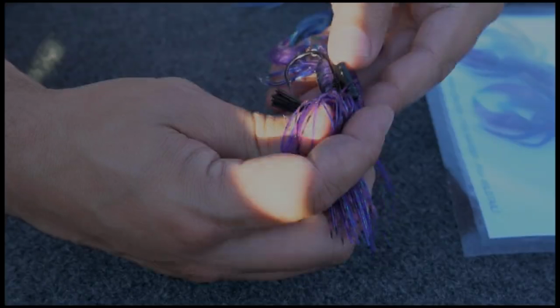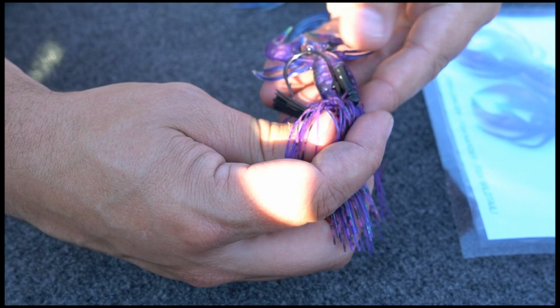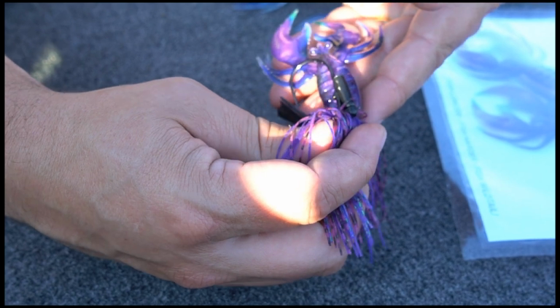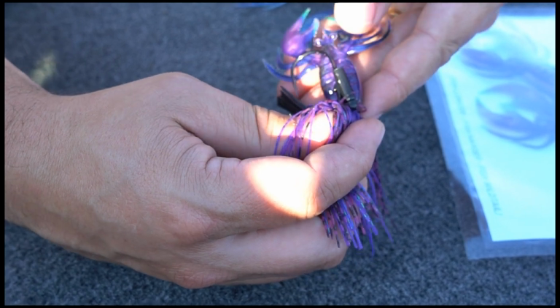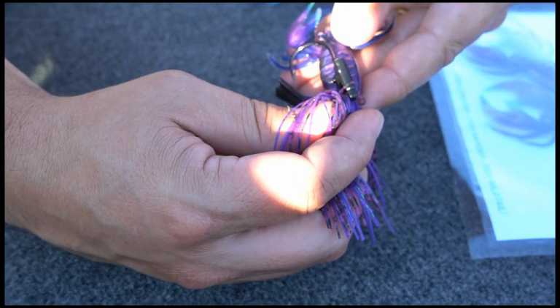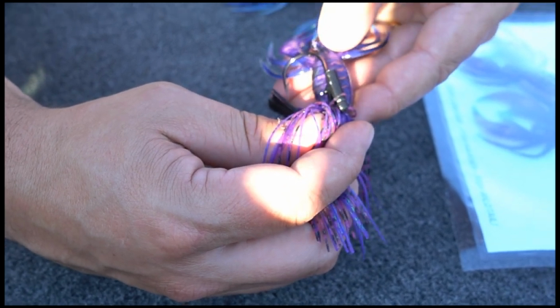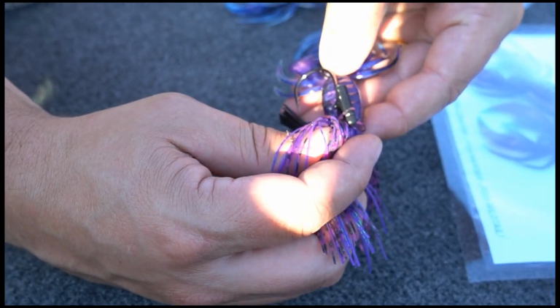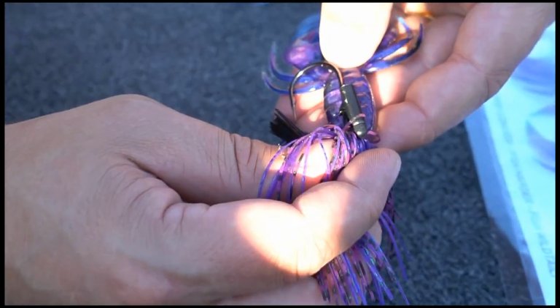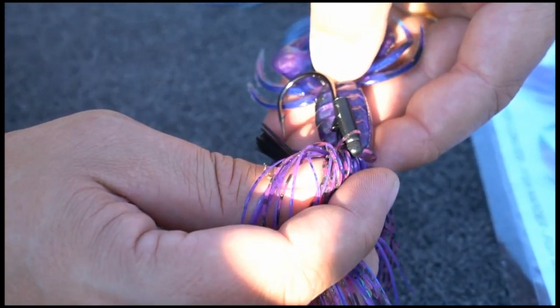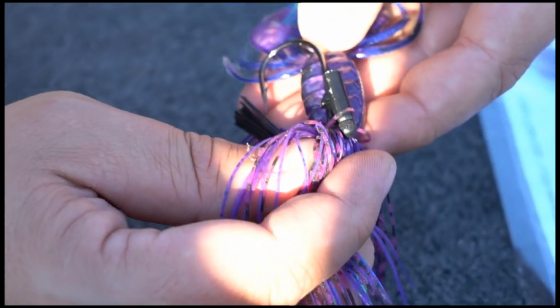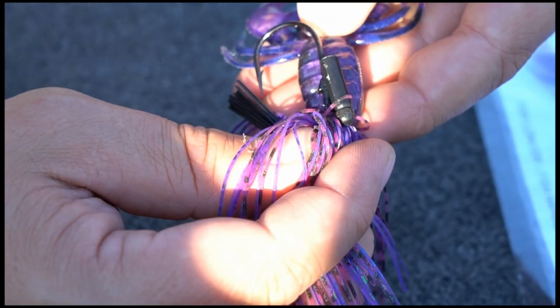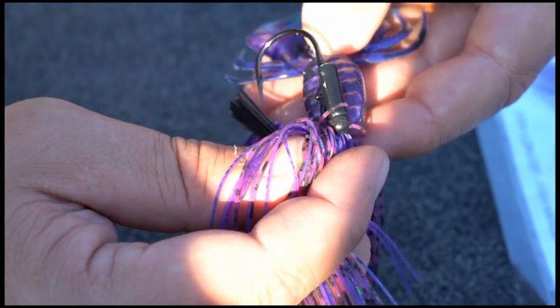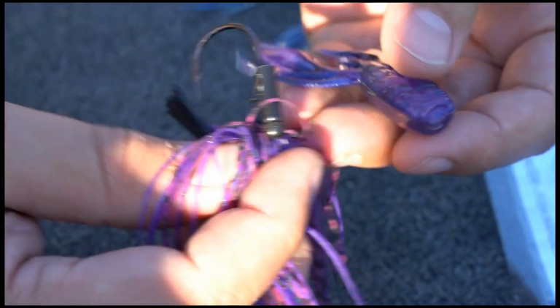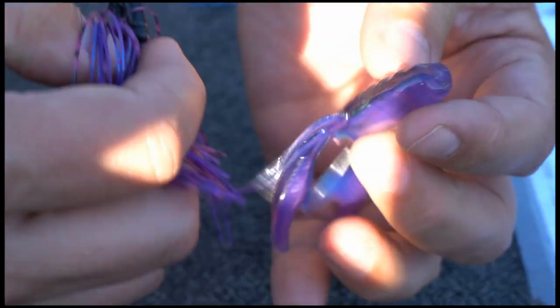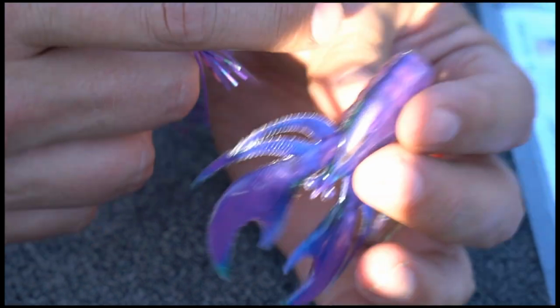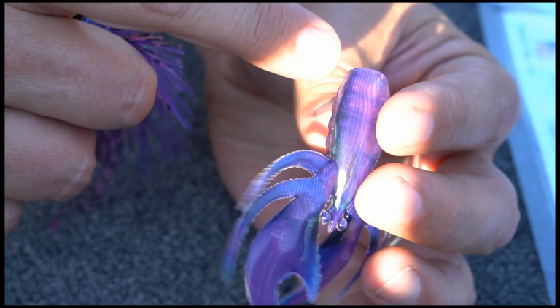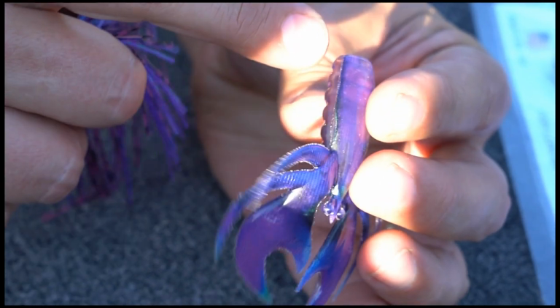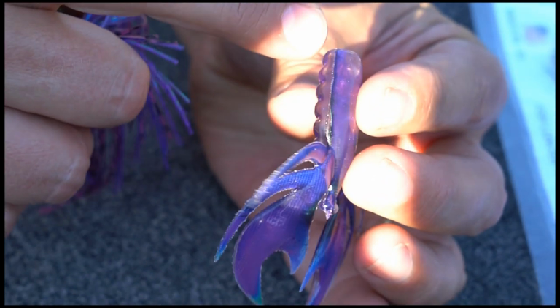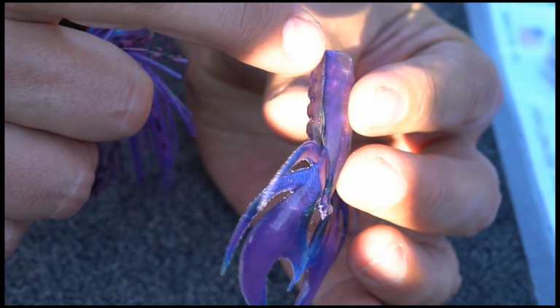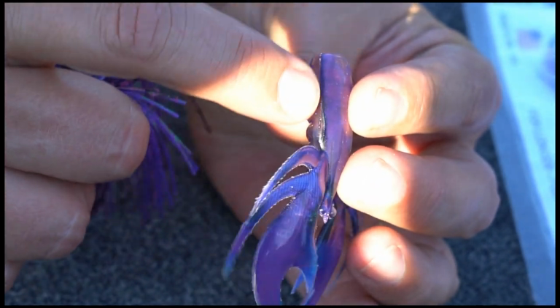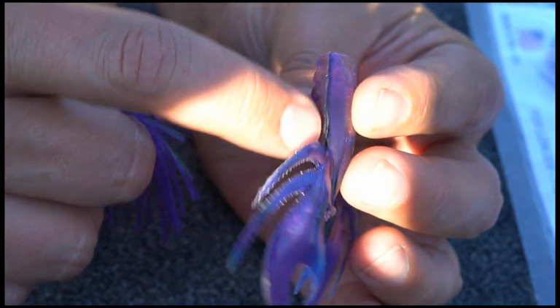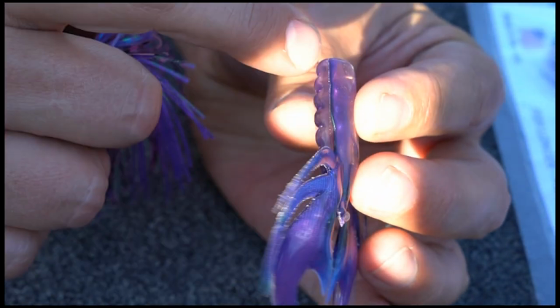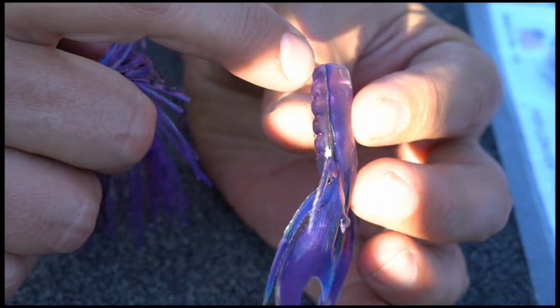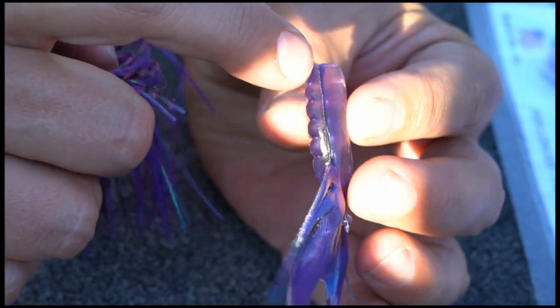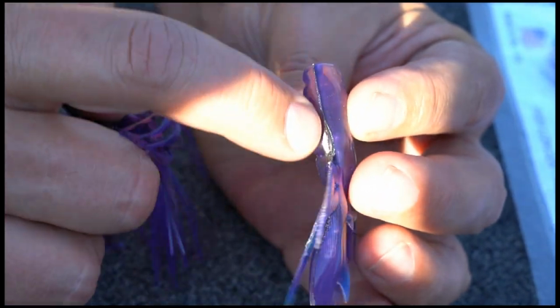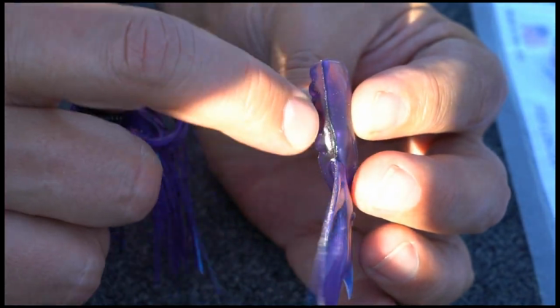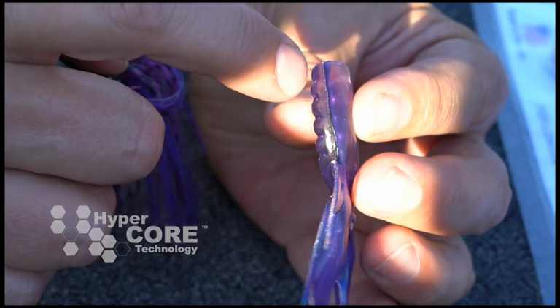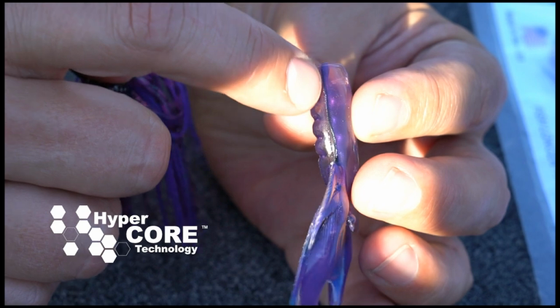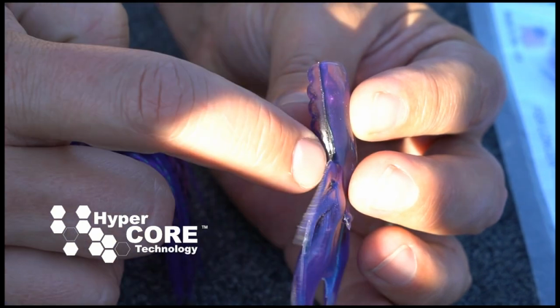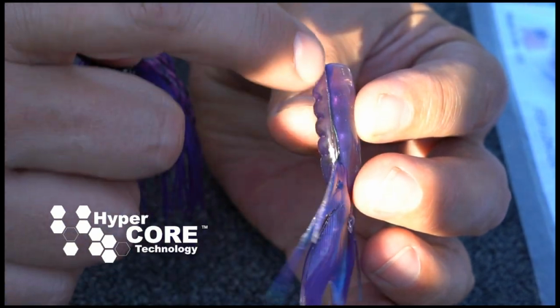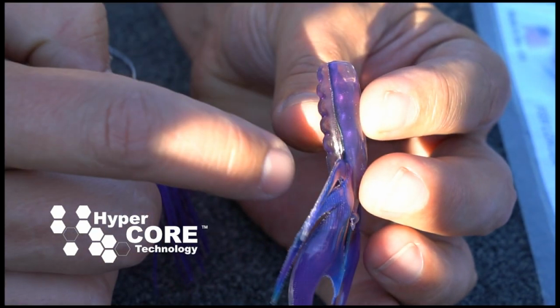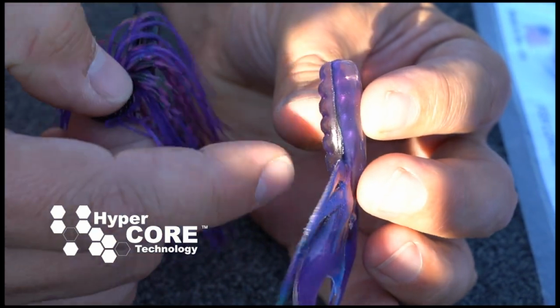I like to lay the hook next to the bait to understand where it's going to come out of the bait when you're rigging it. When you look at the side of the bait here, you'll see that line — that's our hypercore technology.